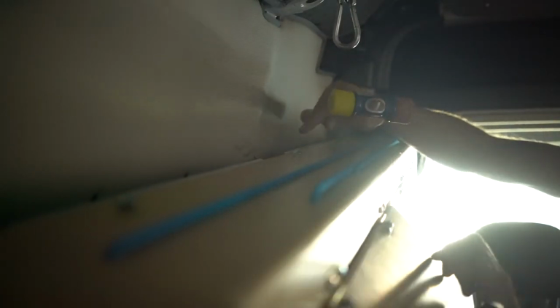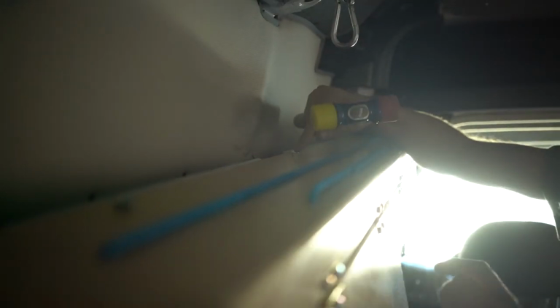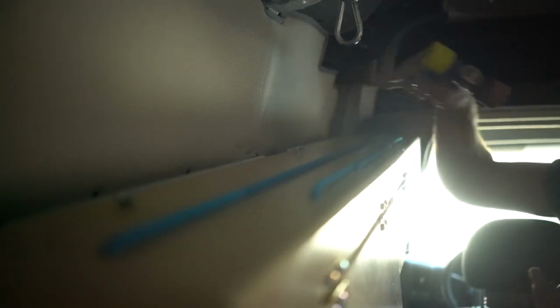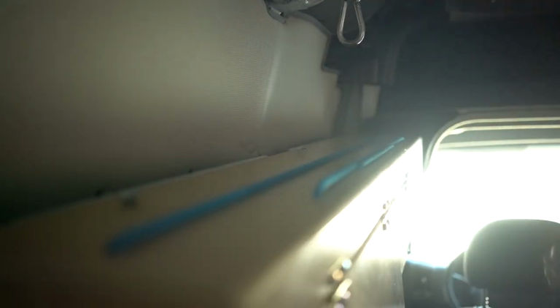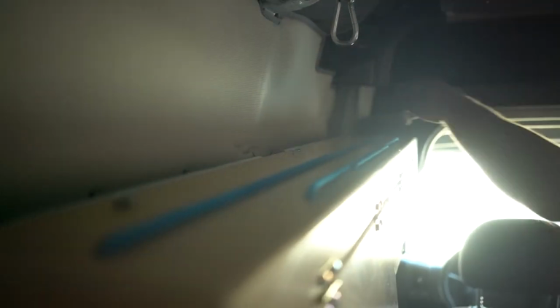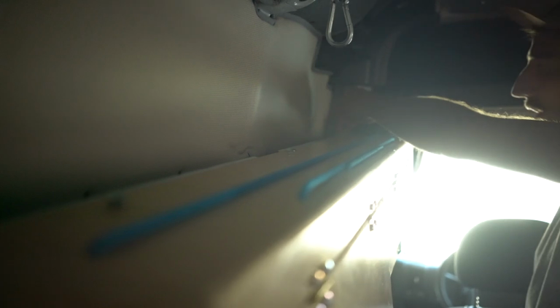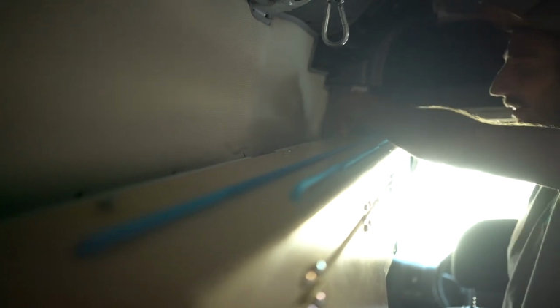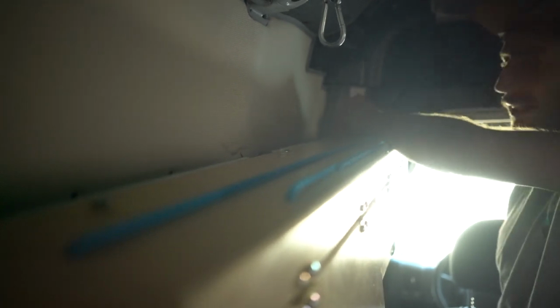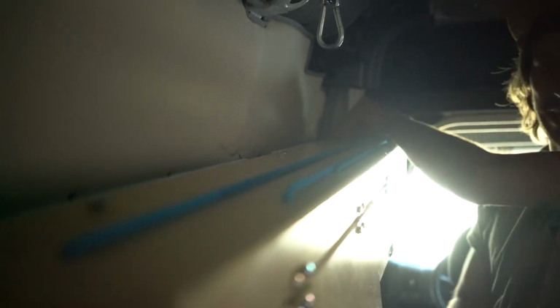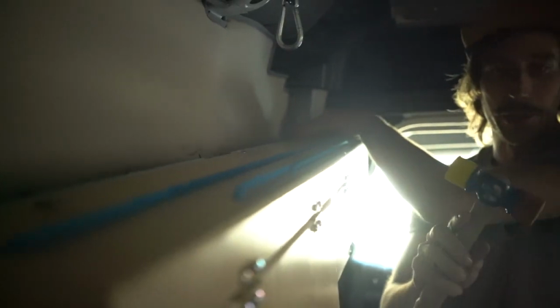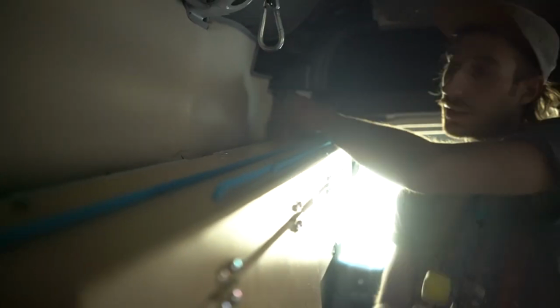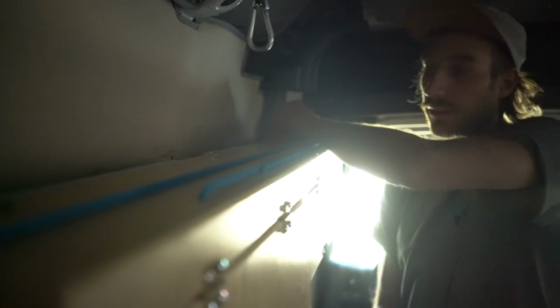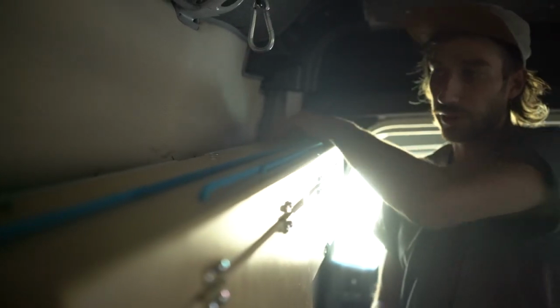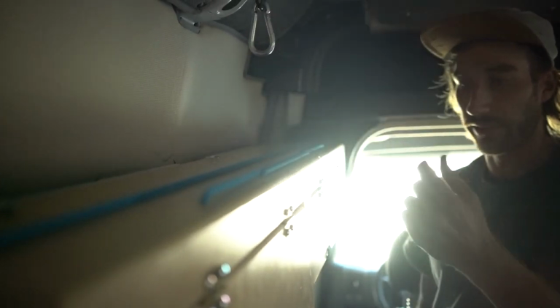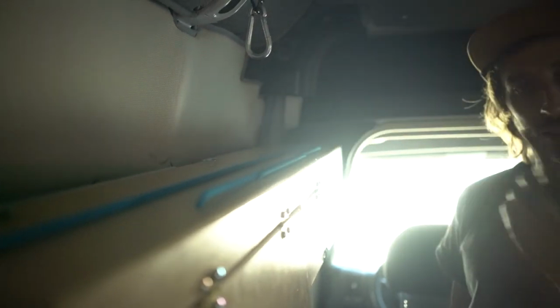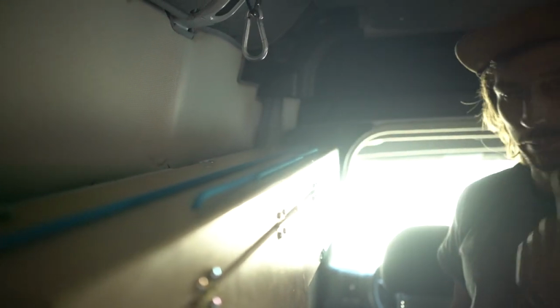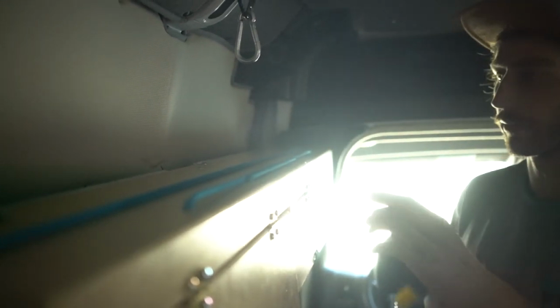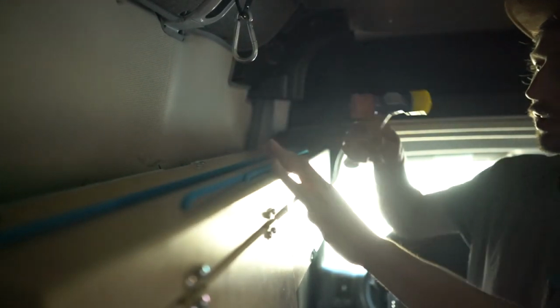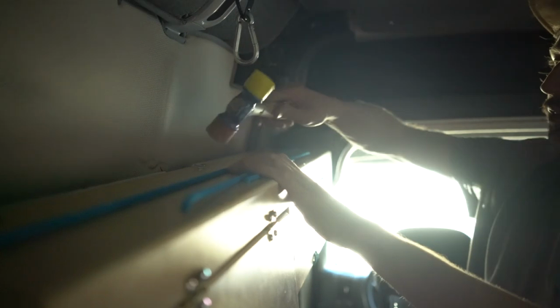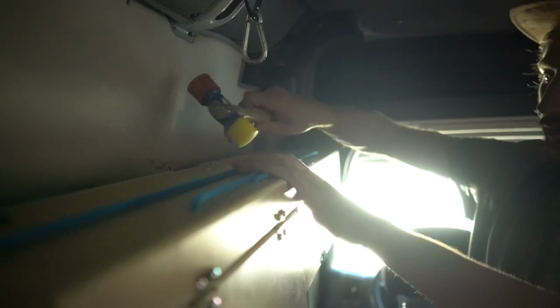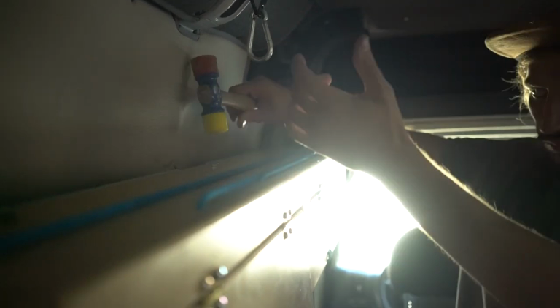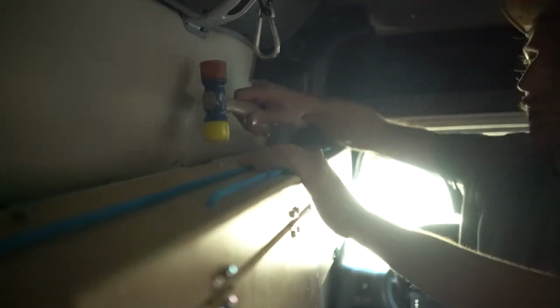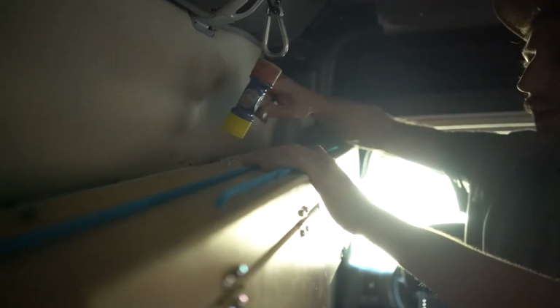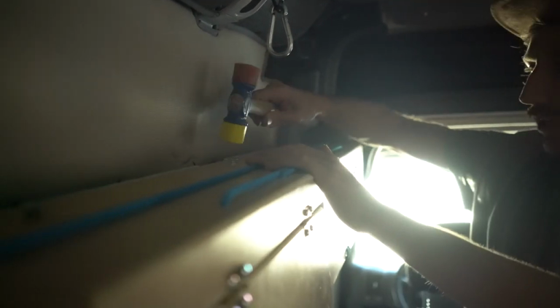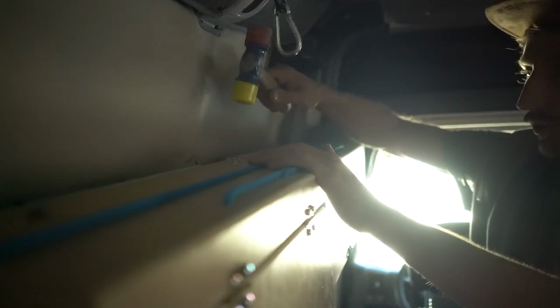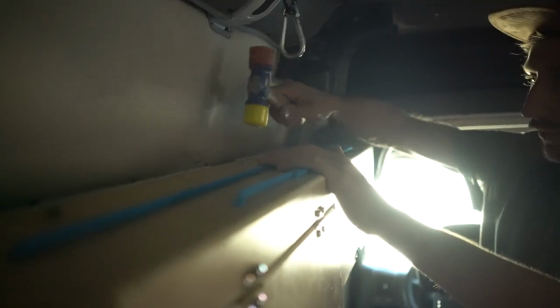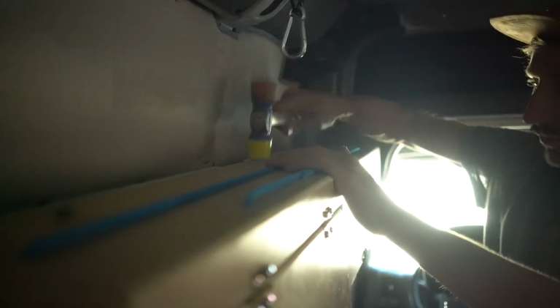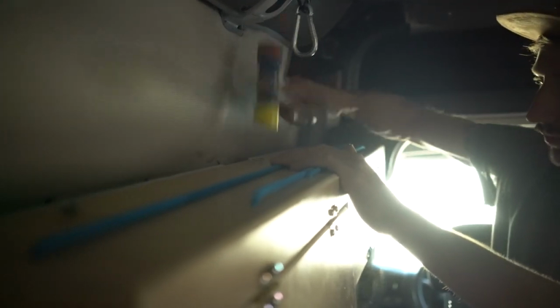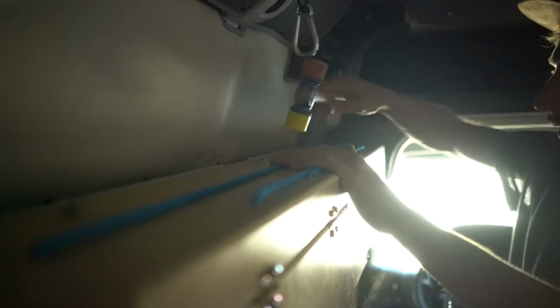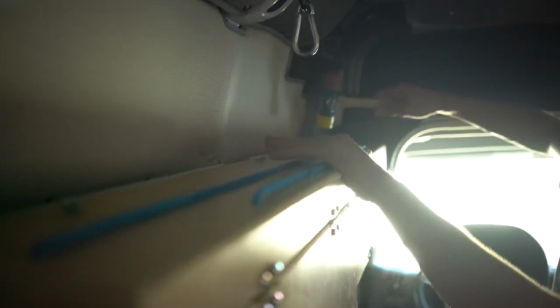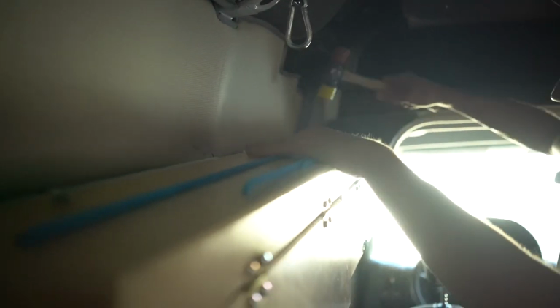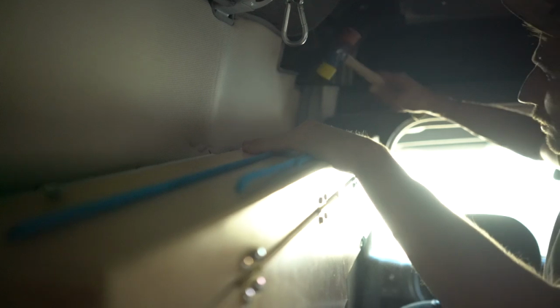The general practice for a carriage bolt is you want to sink it with a hammer, because if you just let it sink in it might spin on you and pull out the wood. So set those in a little bit.